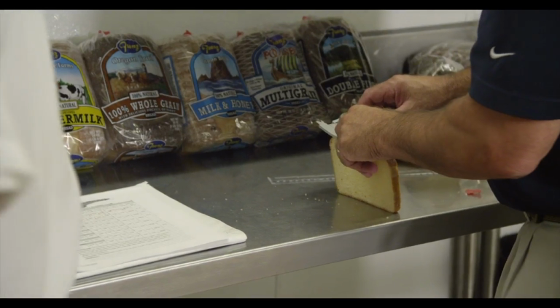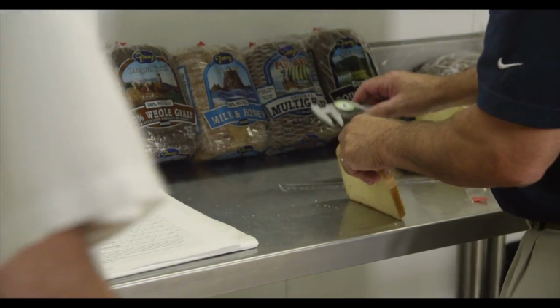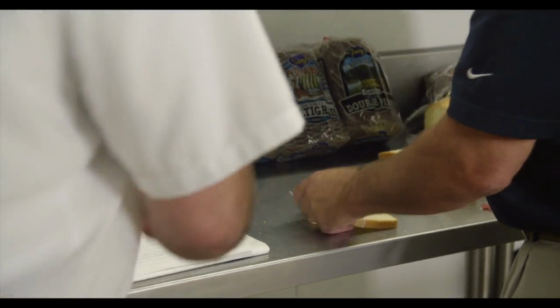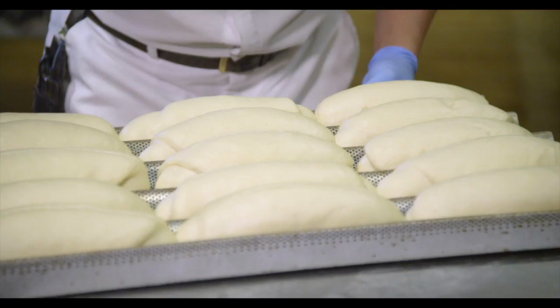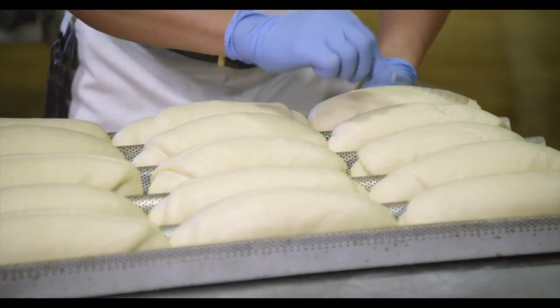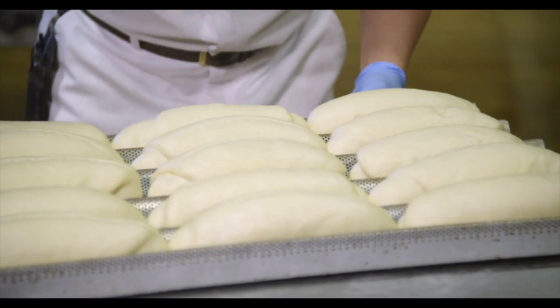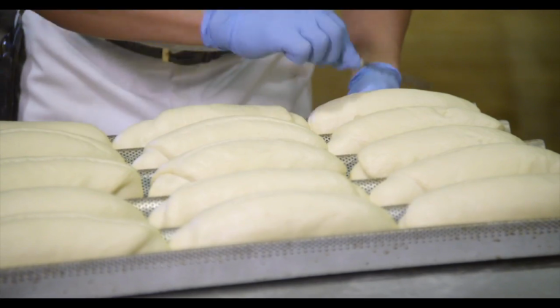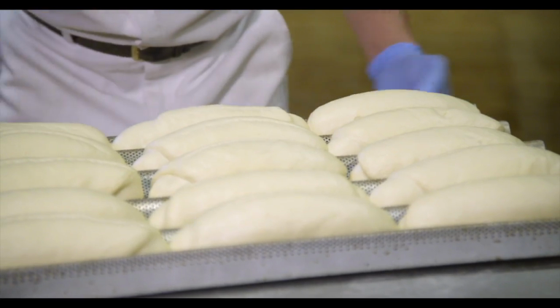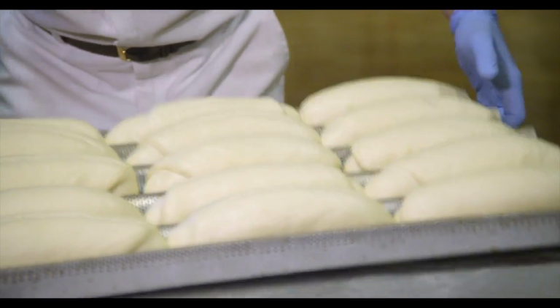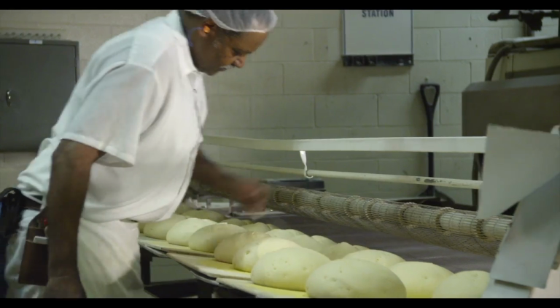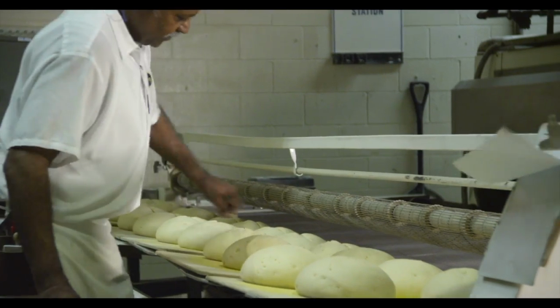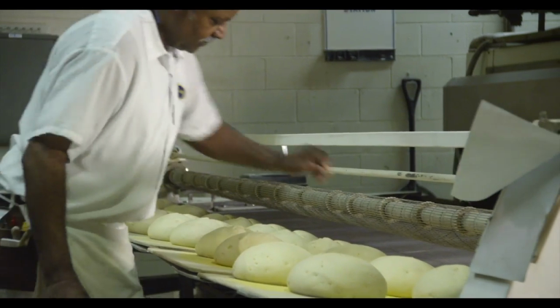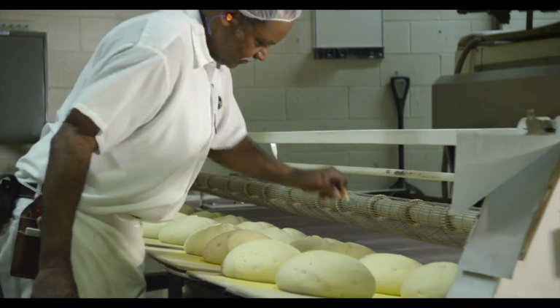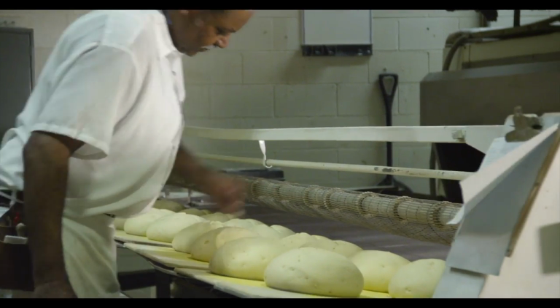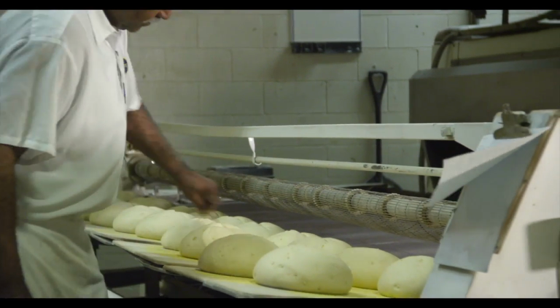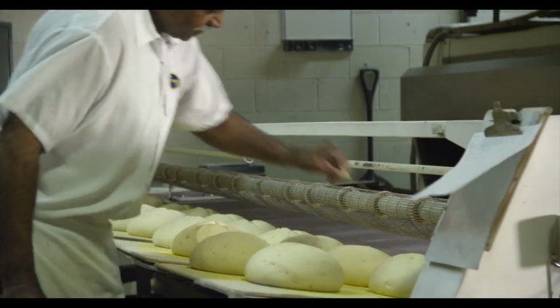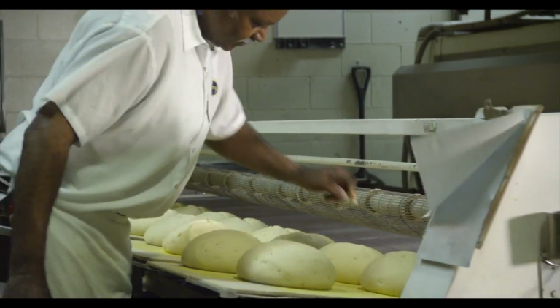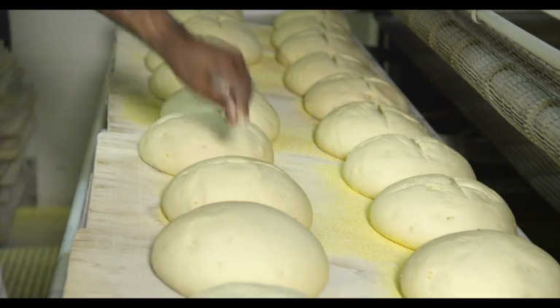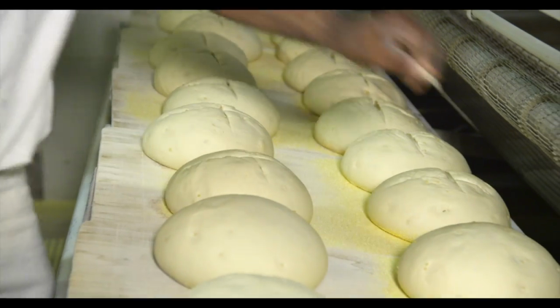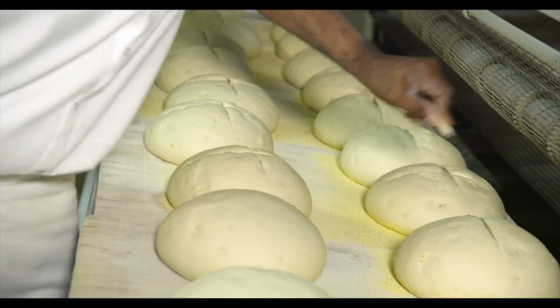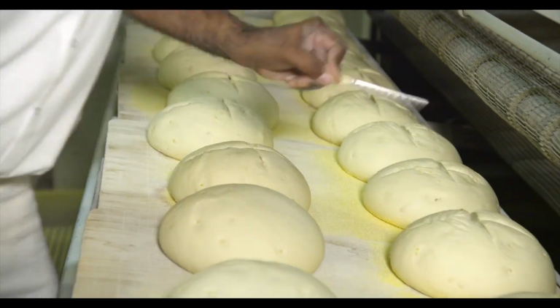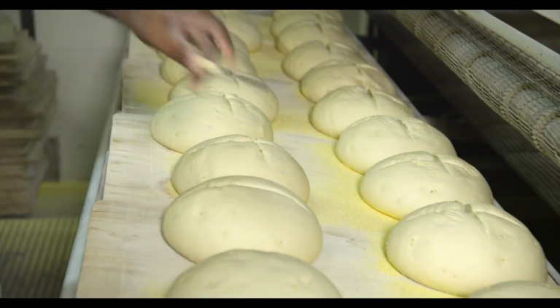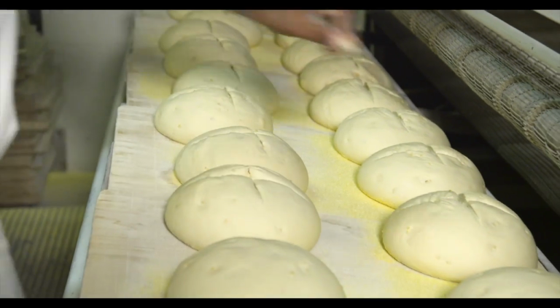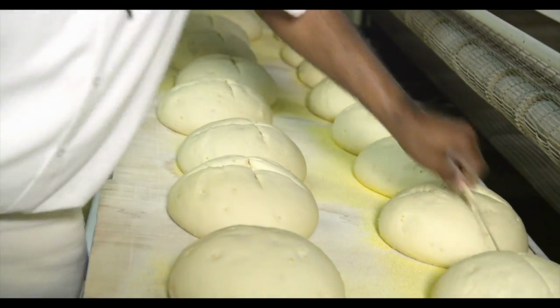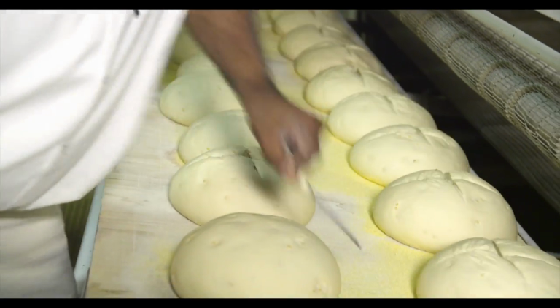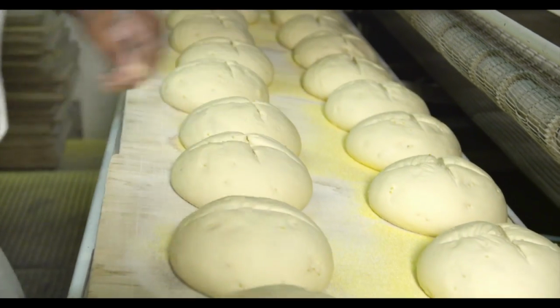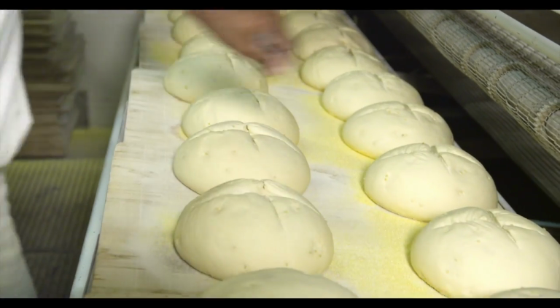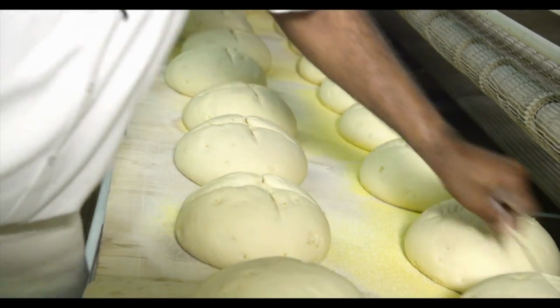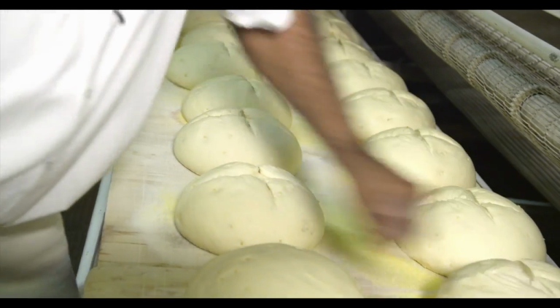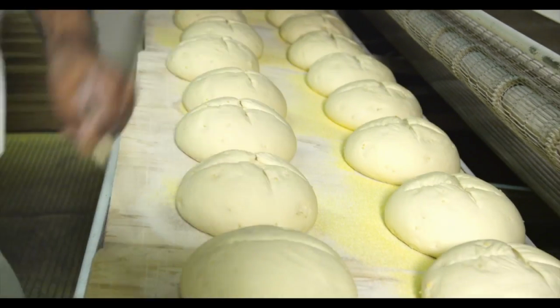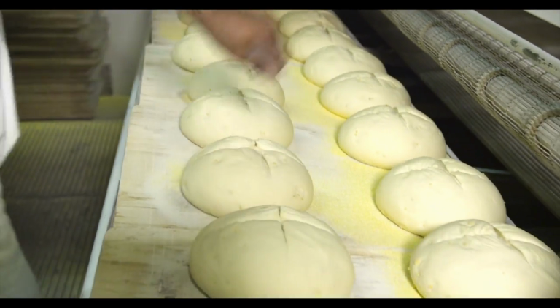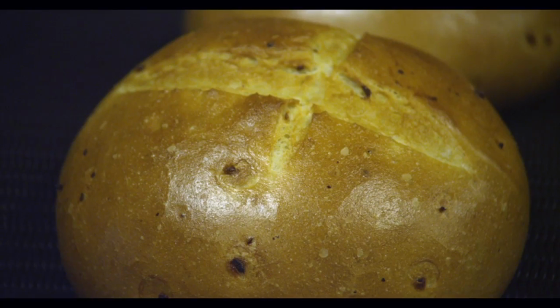One of the other ways you can recognize our product out on the market is our signature crosscut. It goes on all of our rolls, it goes on all of our loaves of bread, so when you're out there and you see our crosscut, you'll know it's ours.